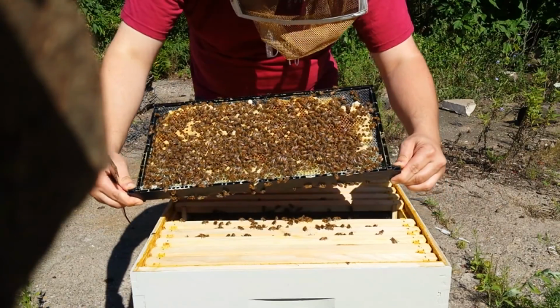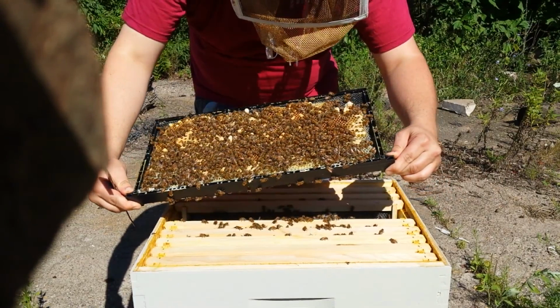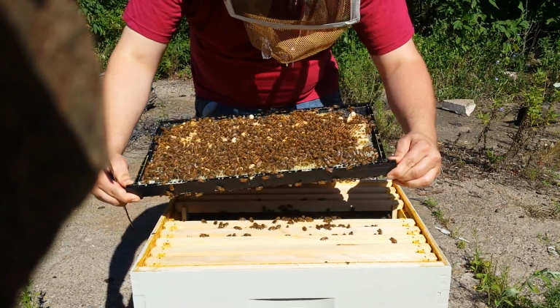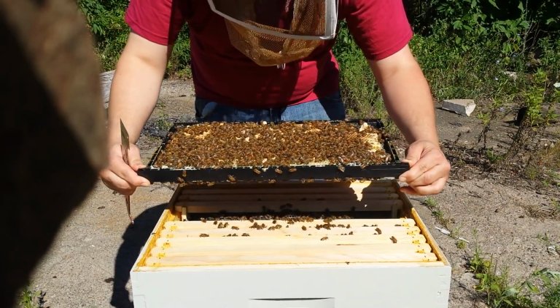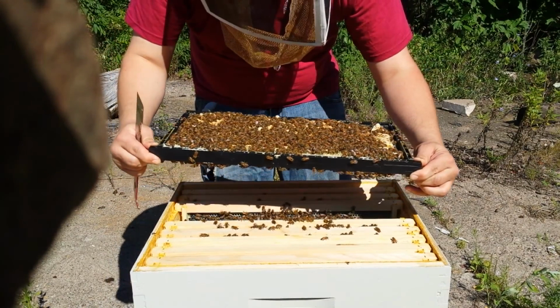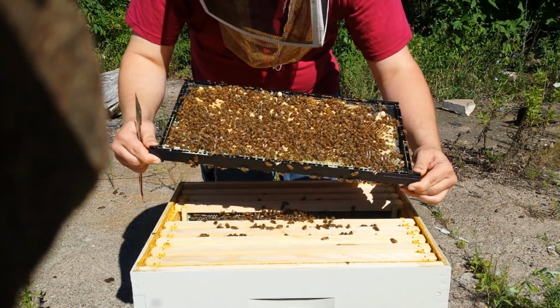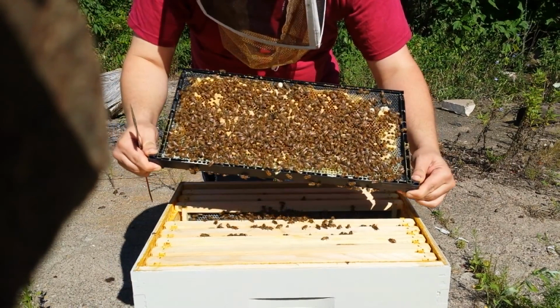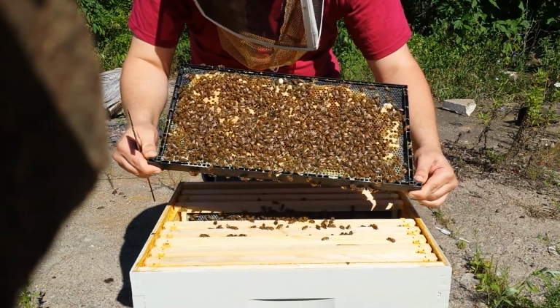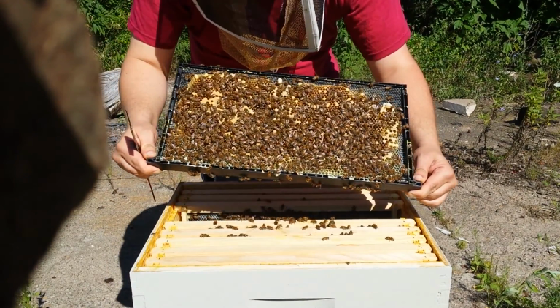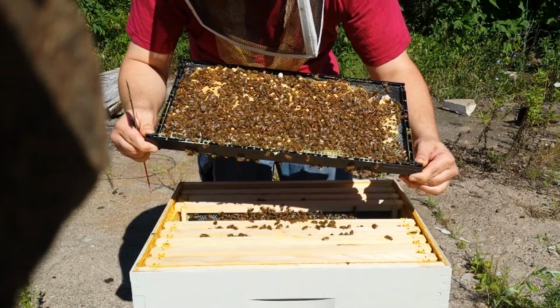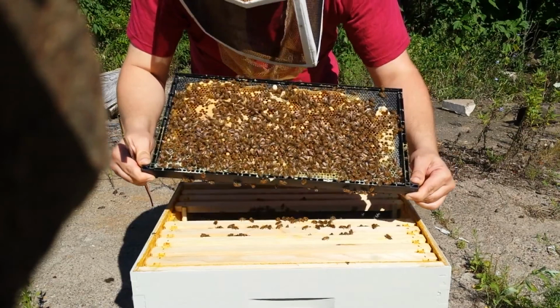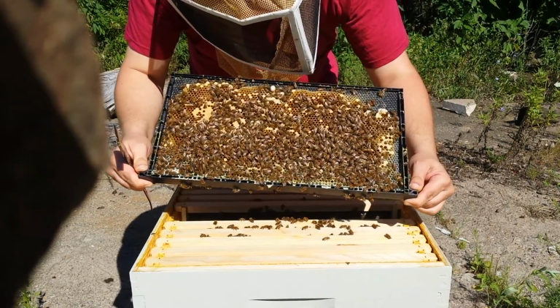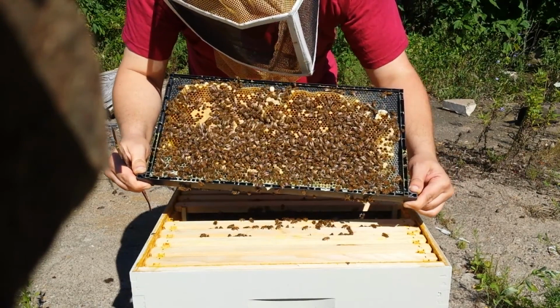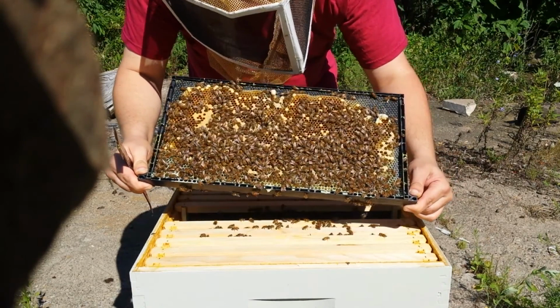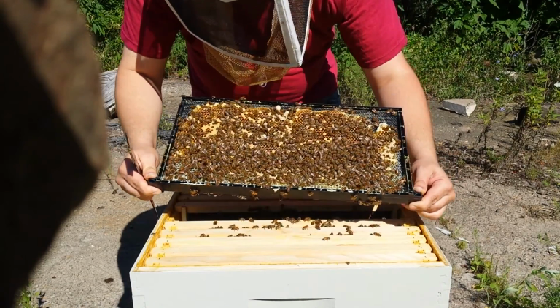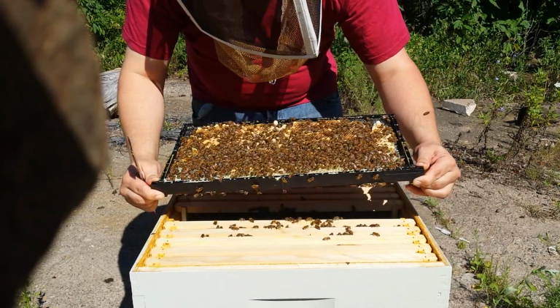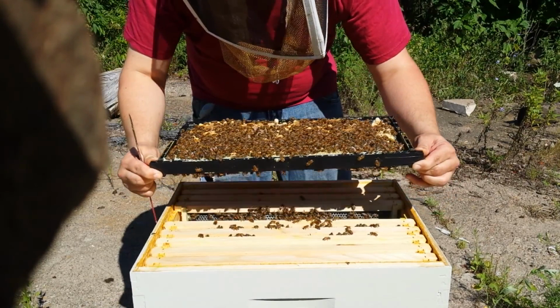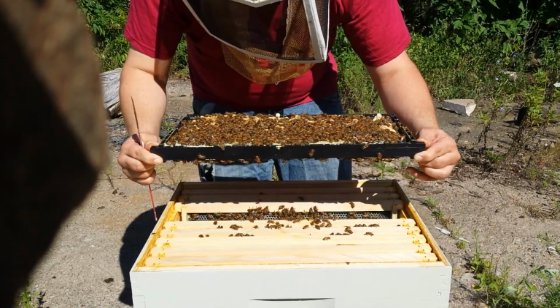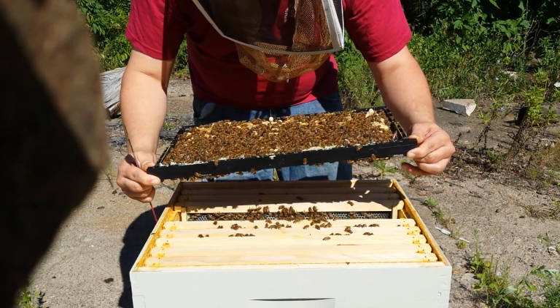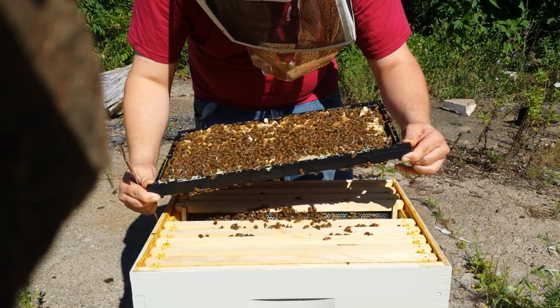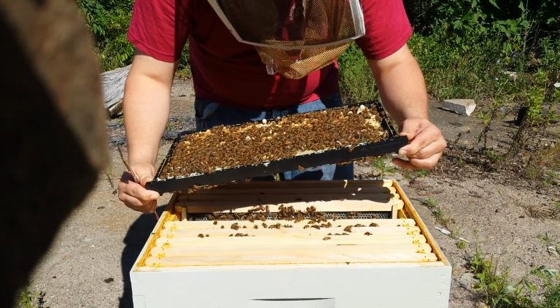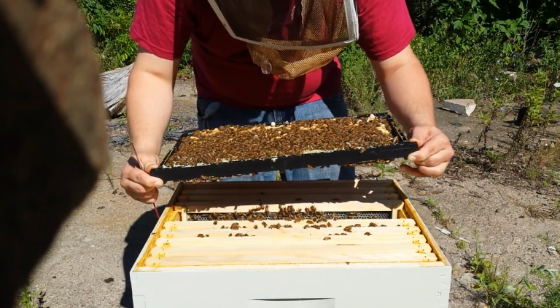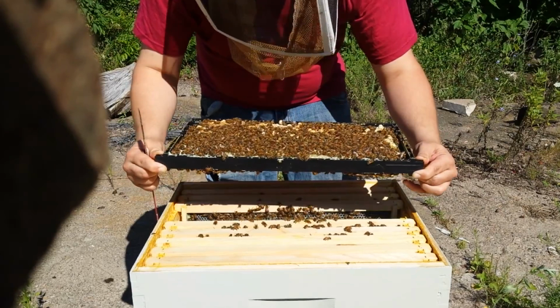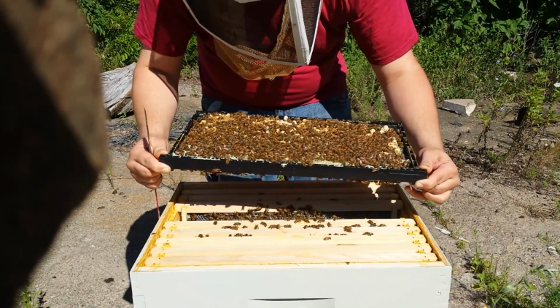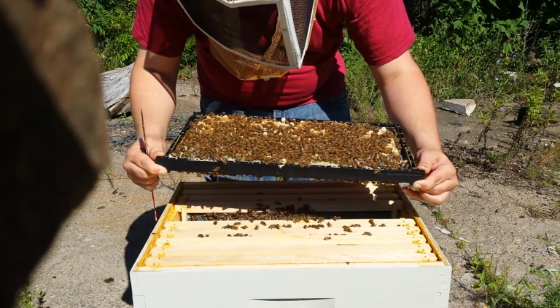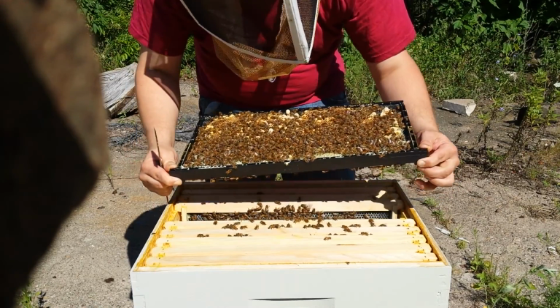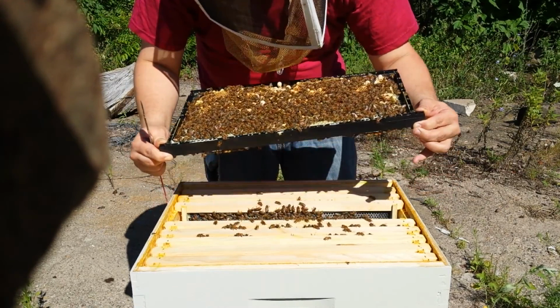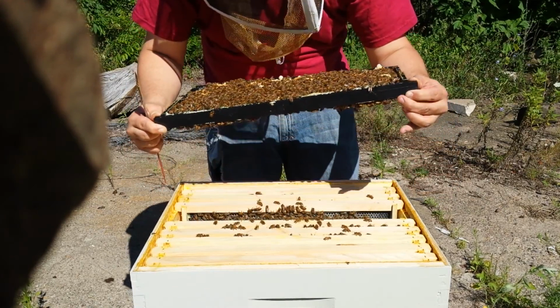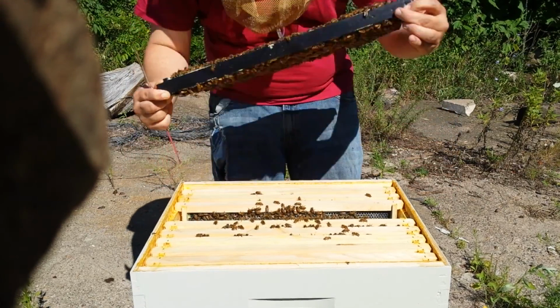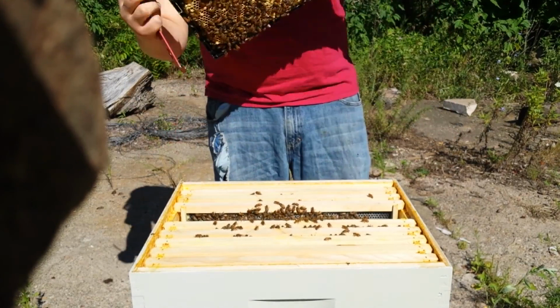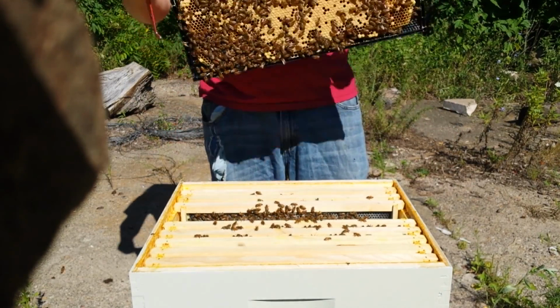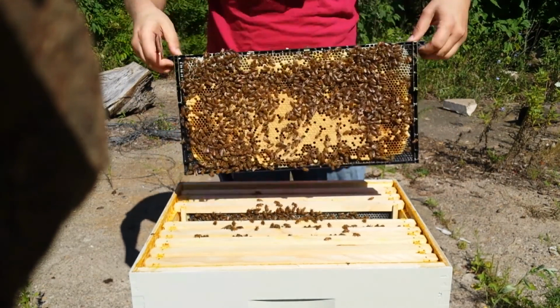They do not like these plastic frames at all — I think I'm with them on that. Lots of clean cups.